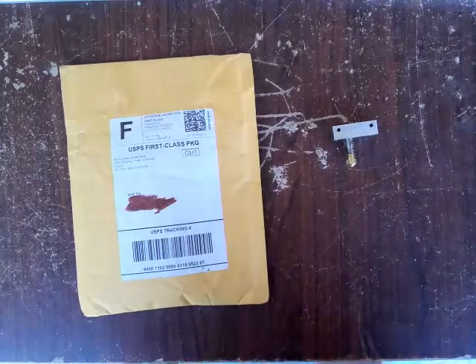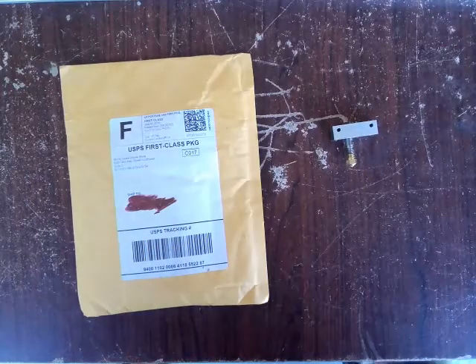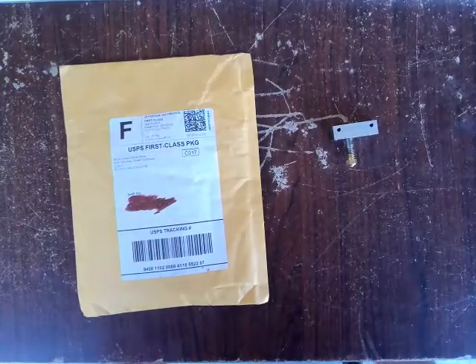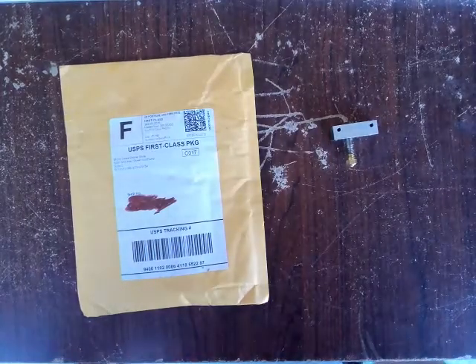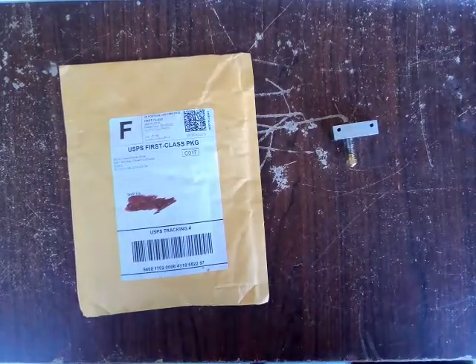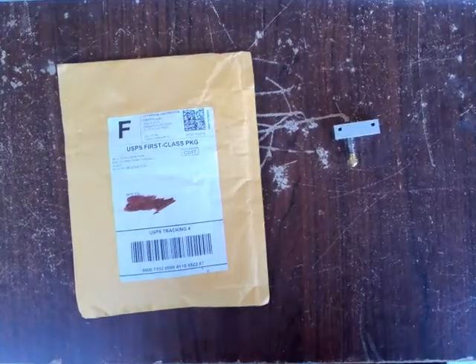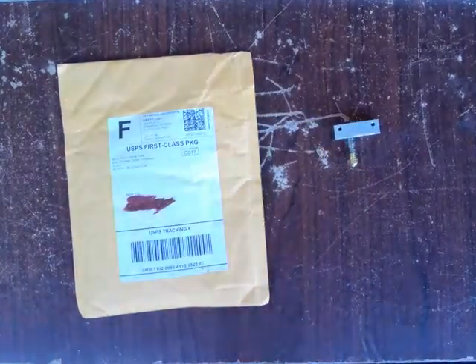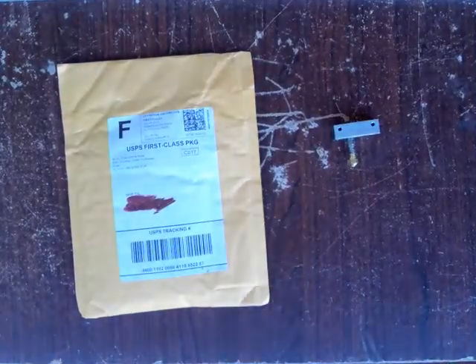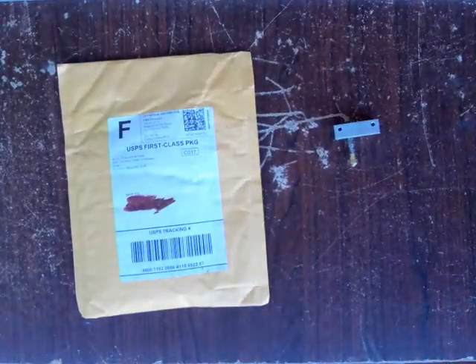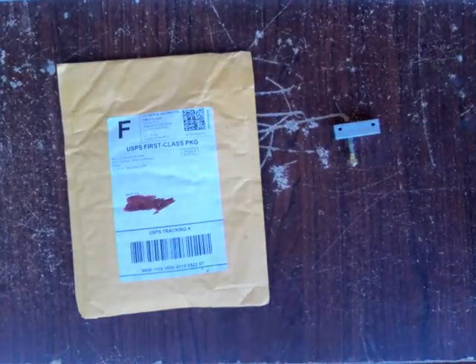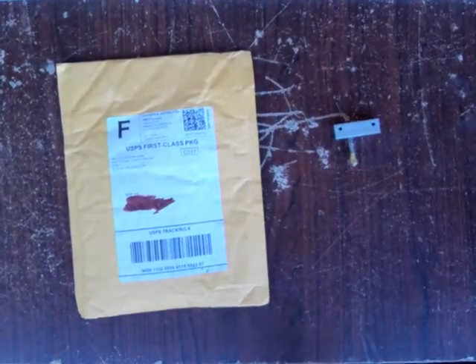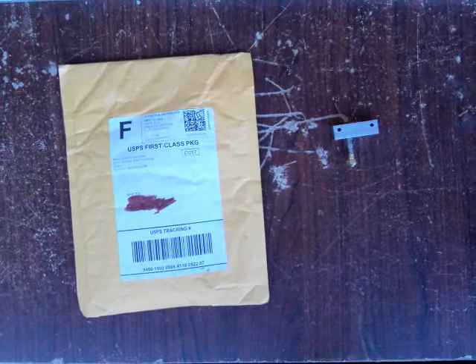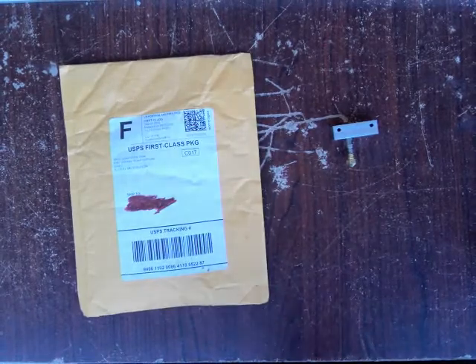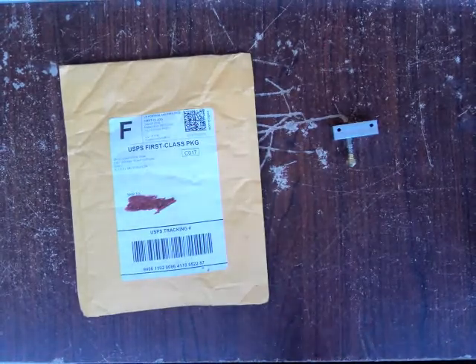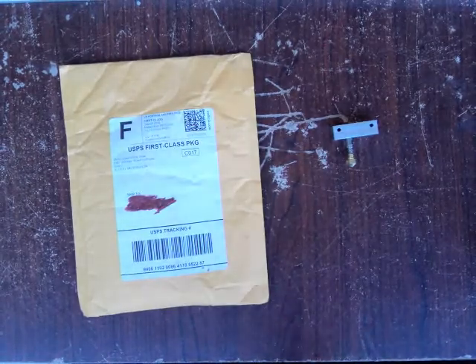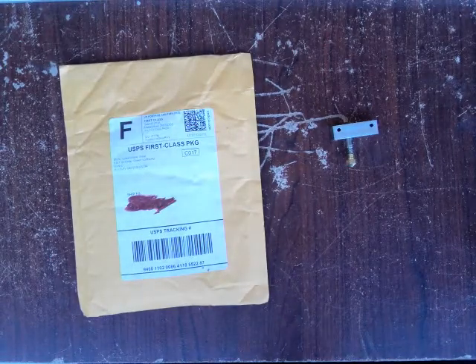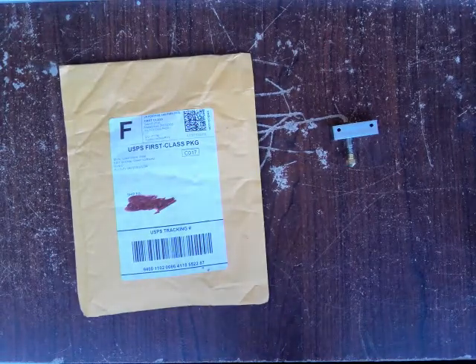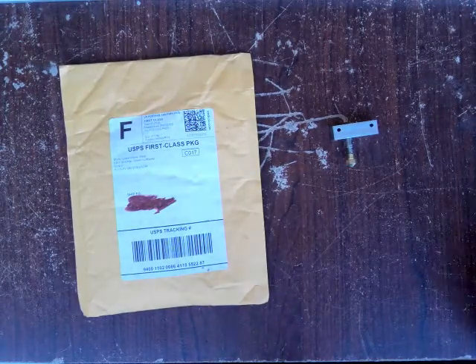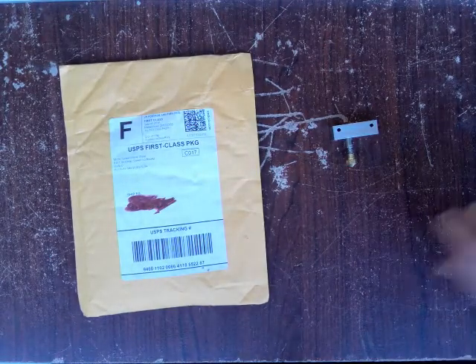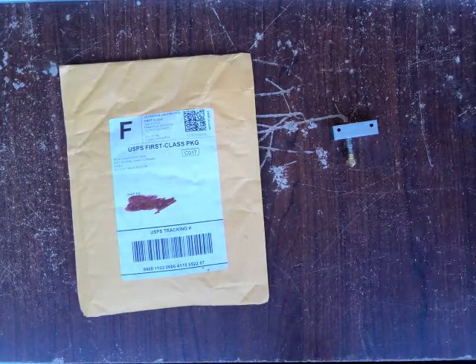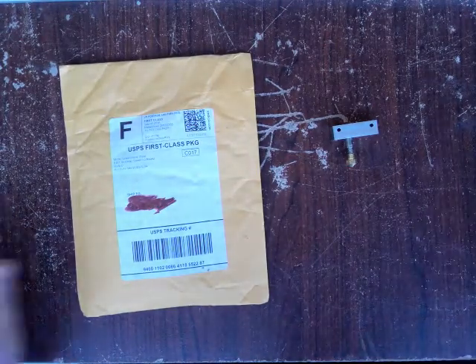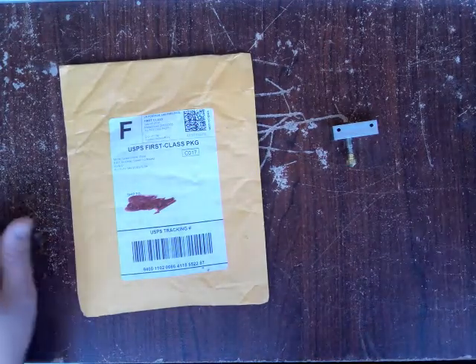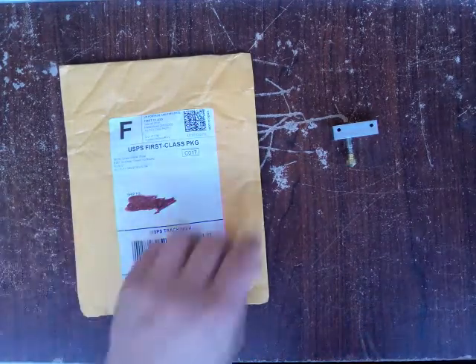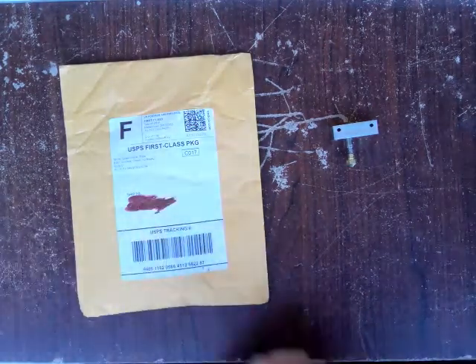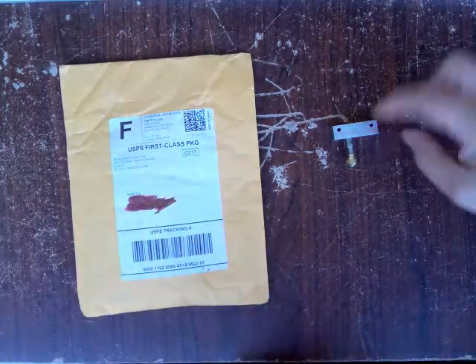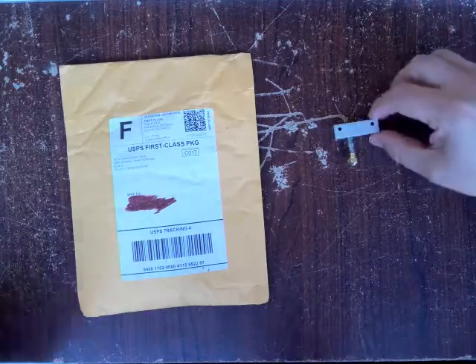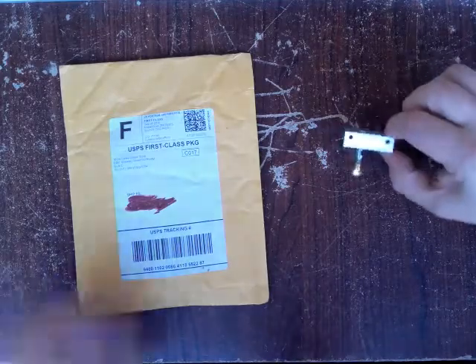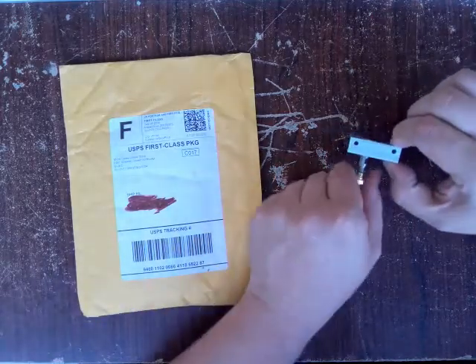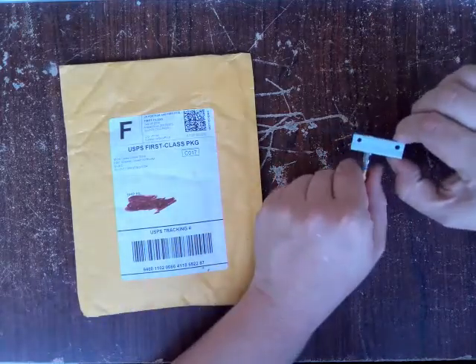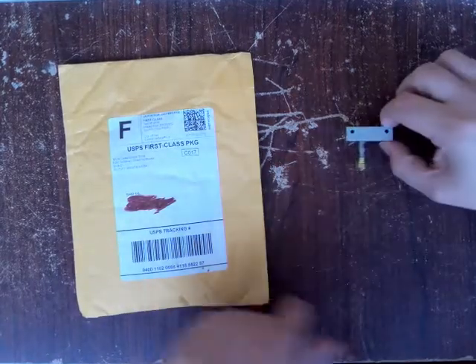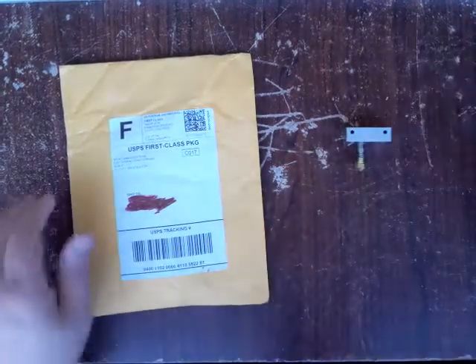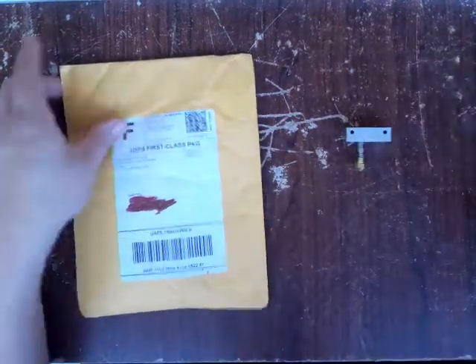Just got the Micro Swiss All-Metal Hot-End Kit with the chassis blocking also. Right next to it I have the original. I'll do a little comparison.